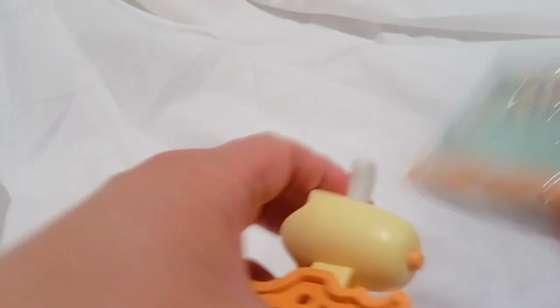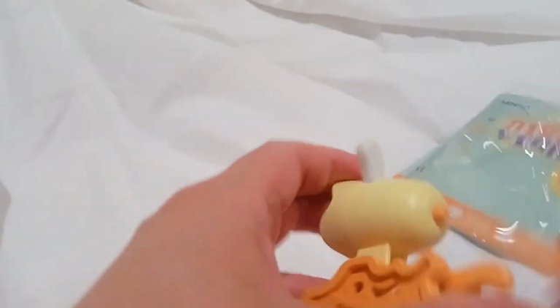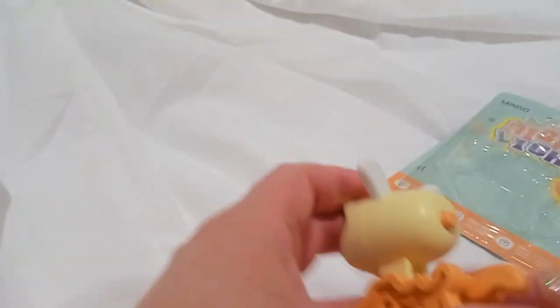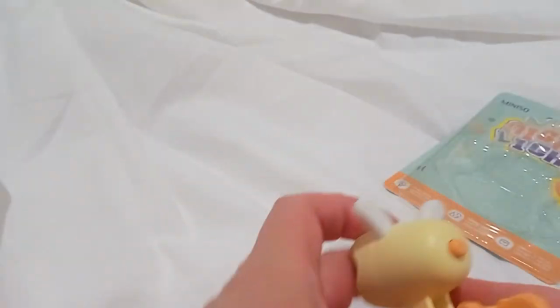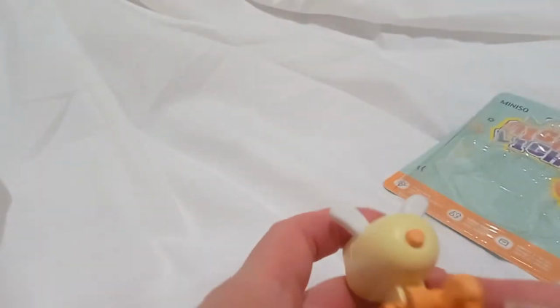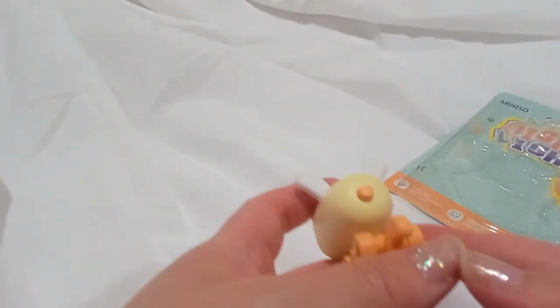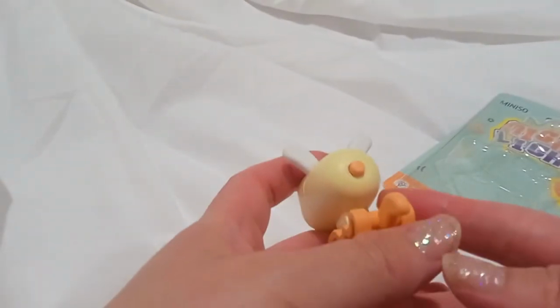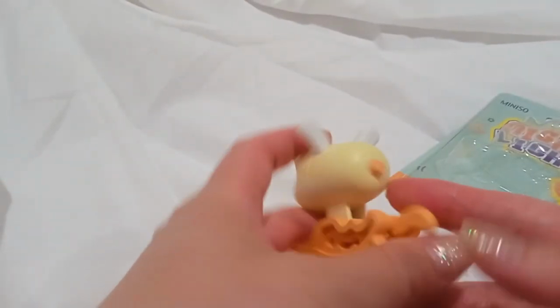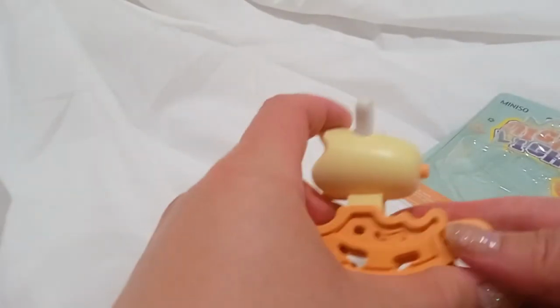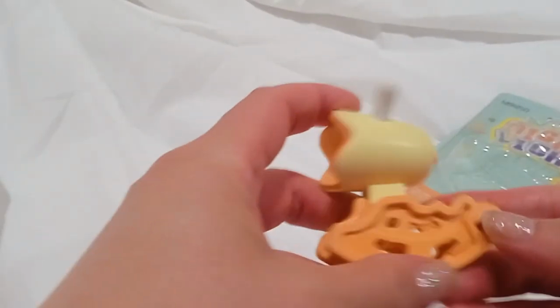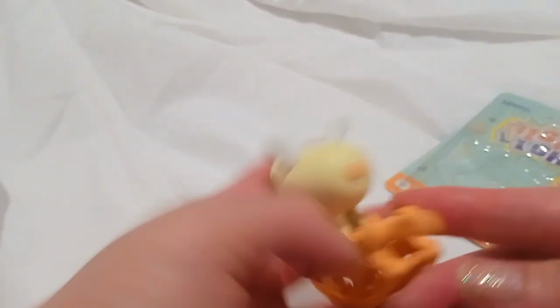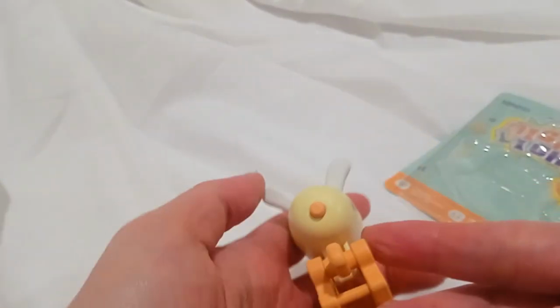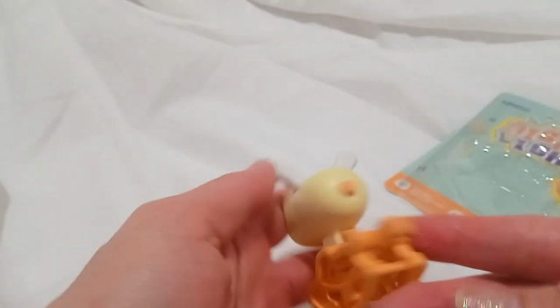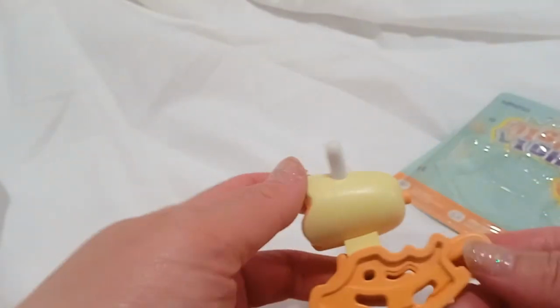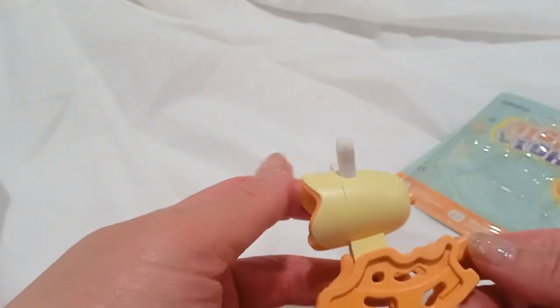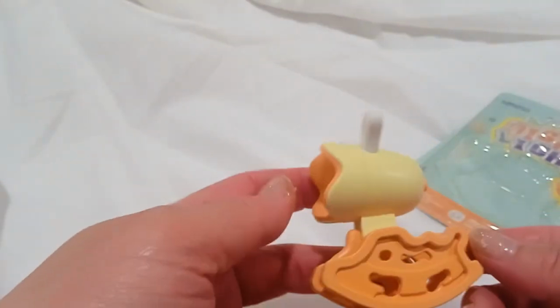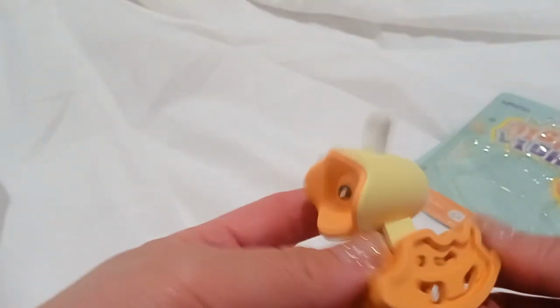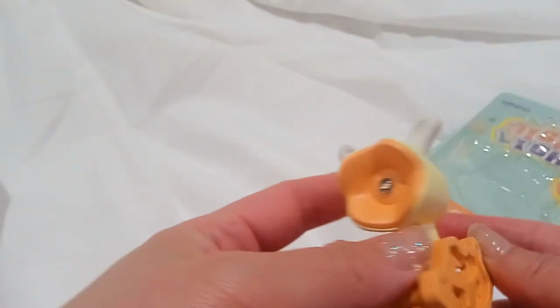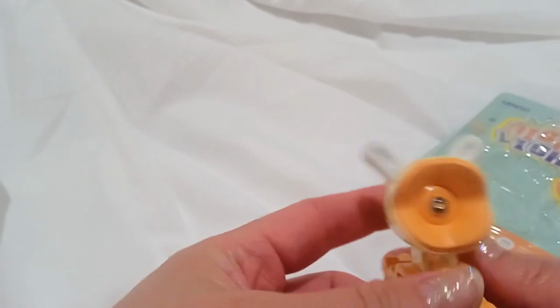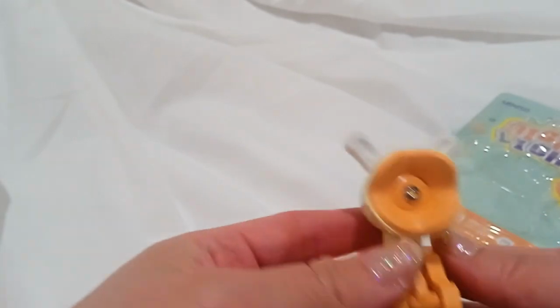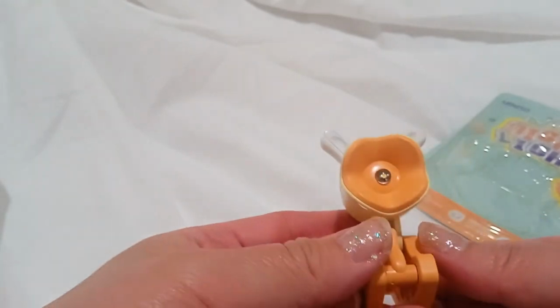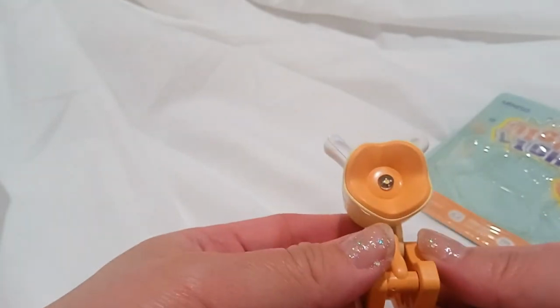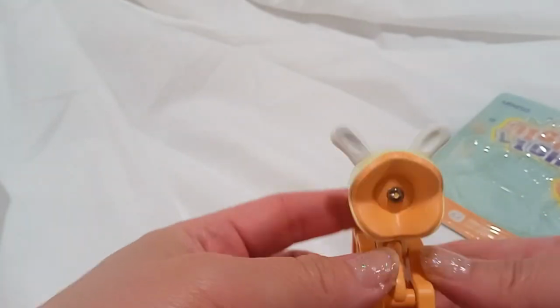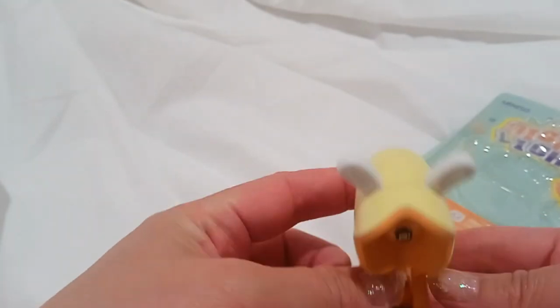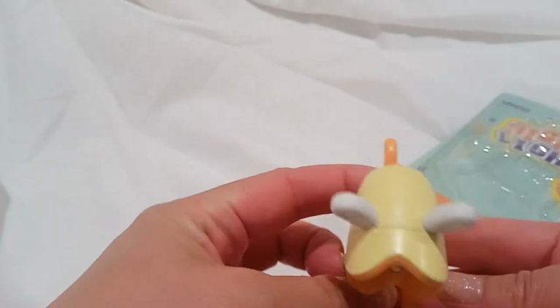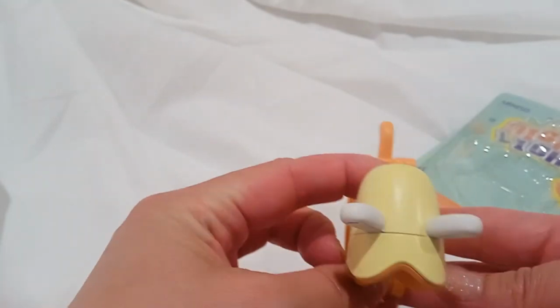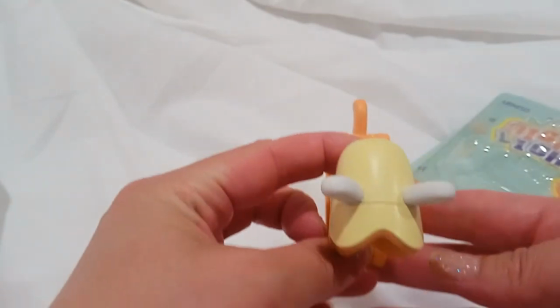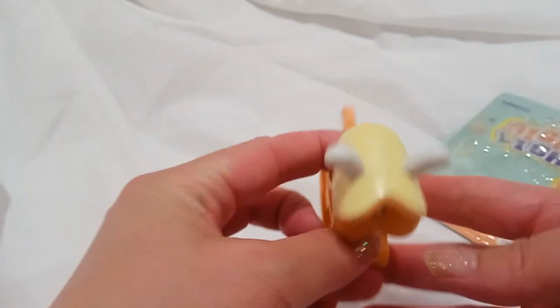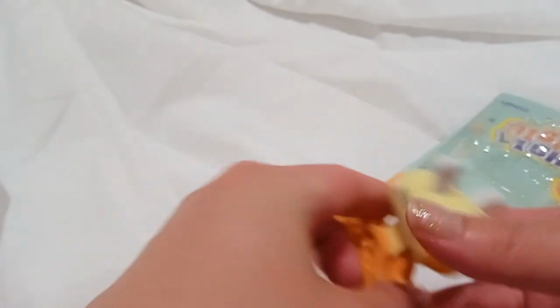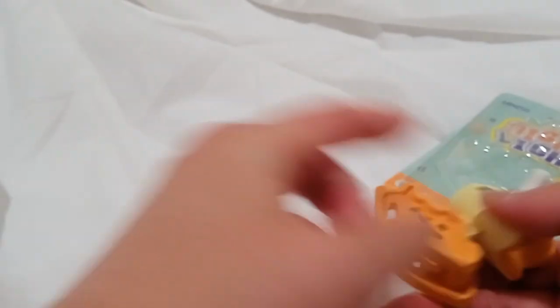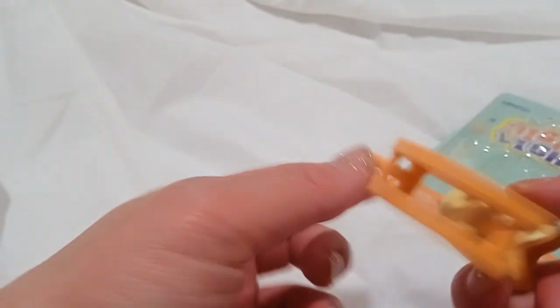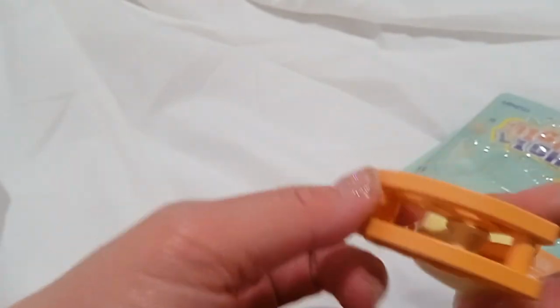All right, here's the back, side, front, top, bottom.